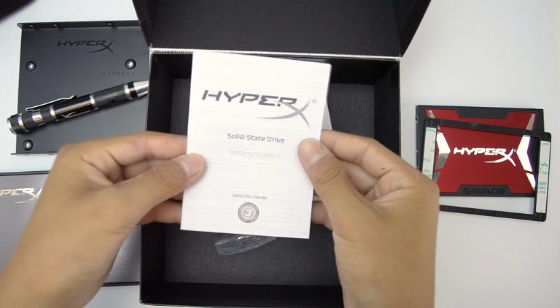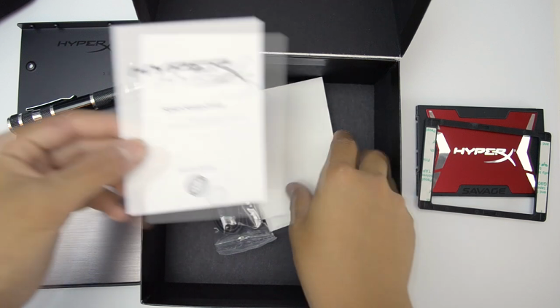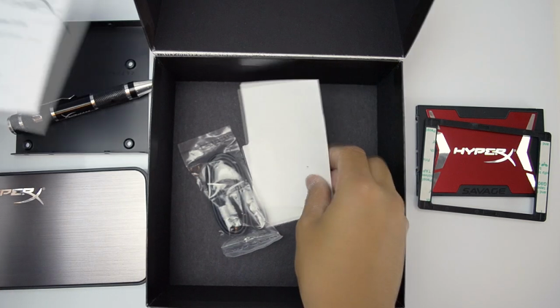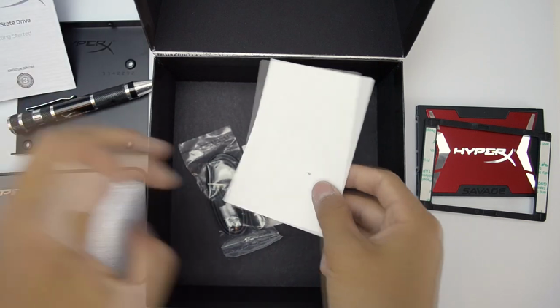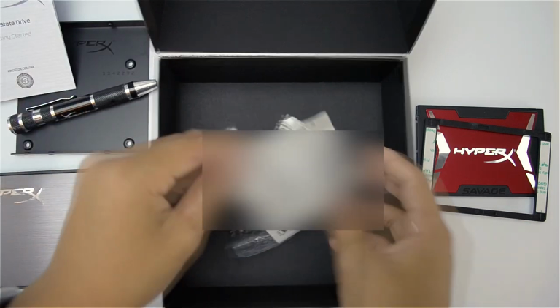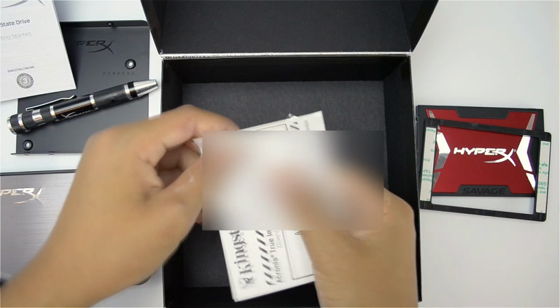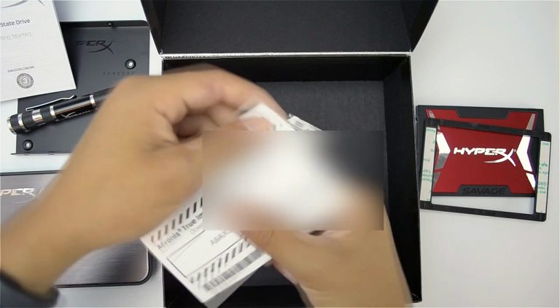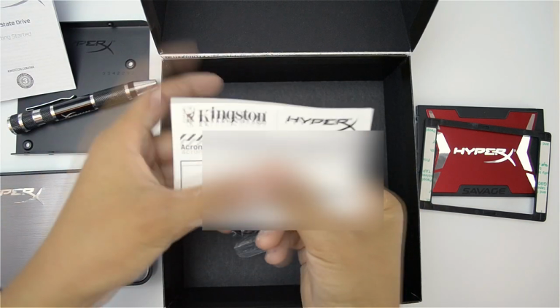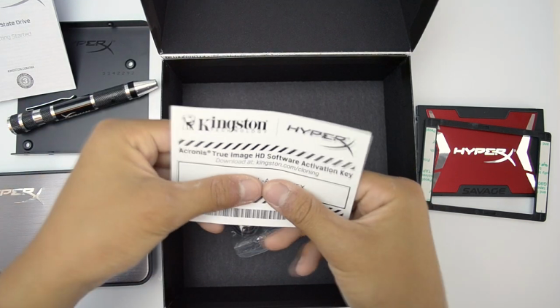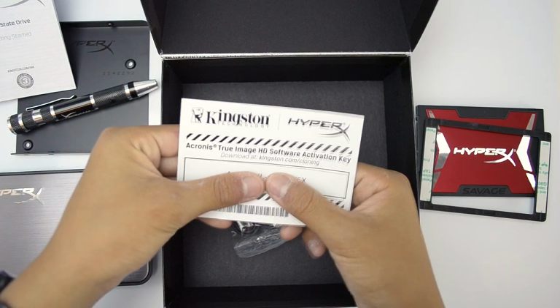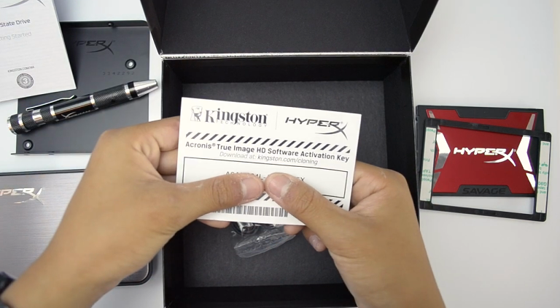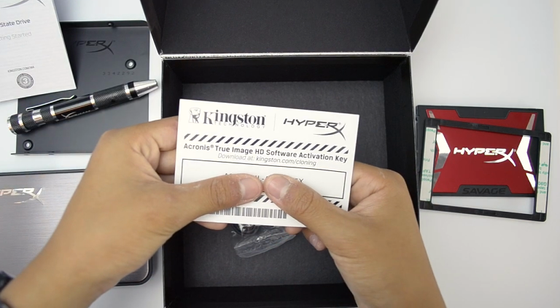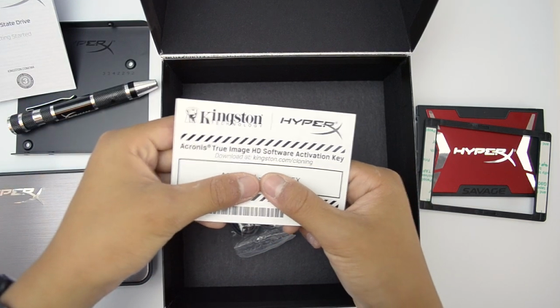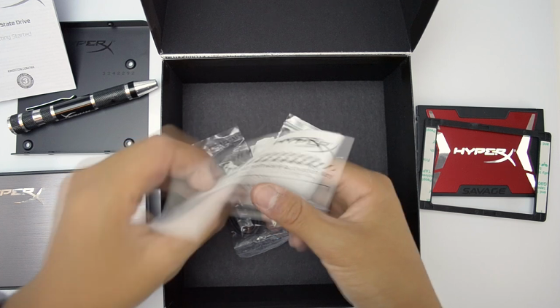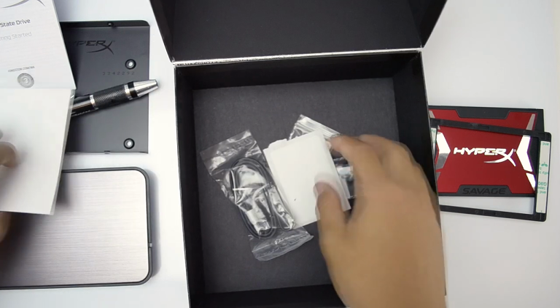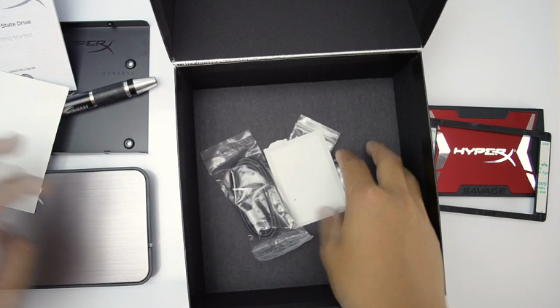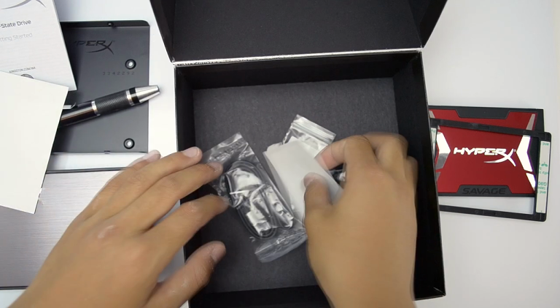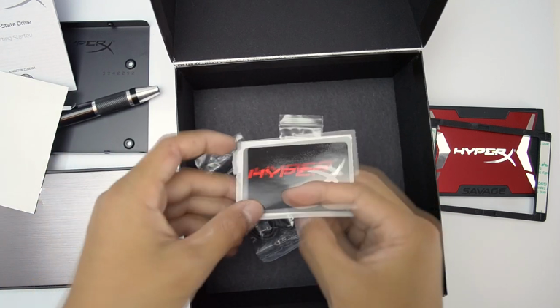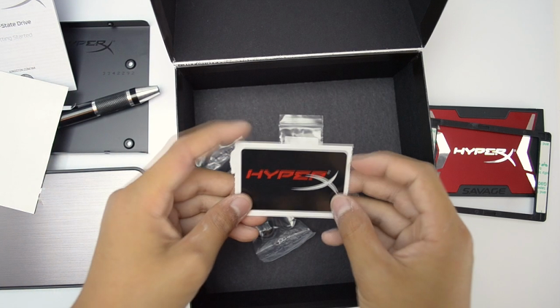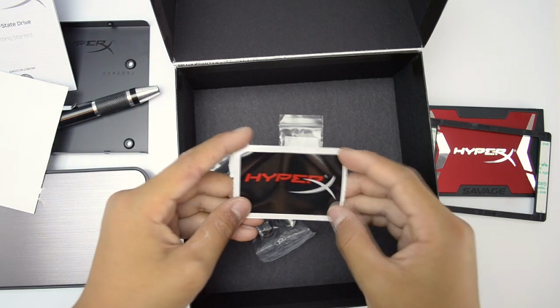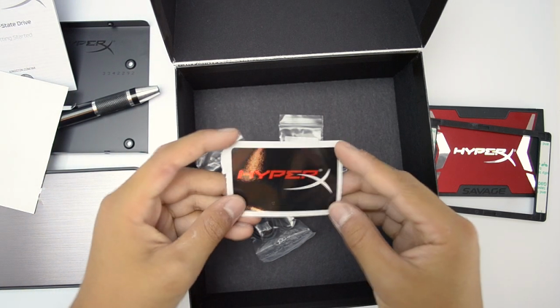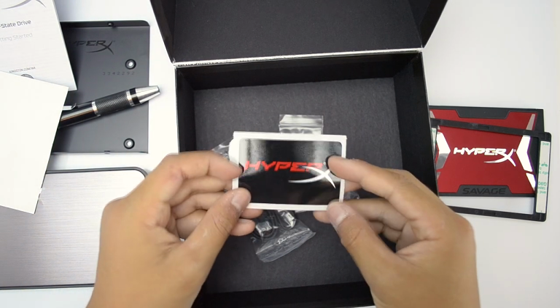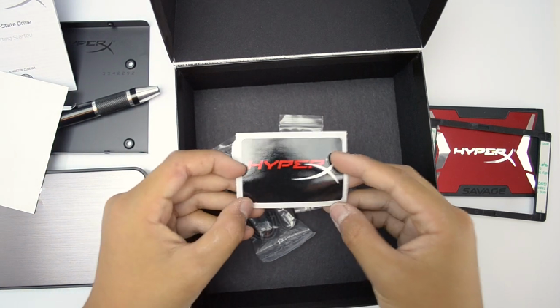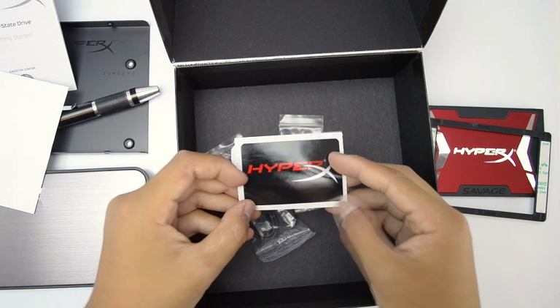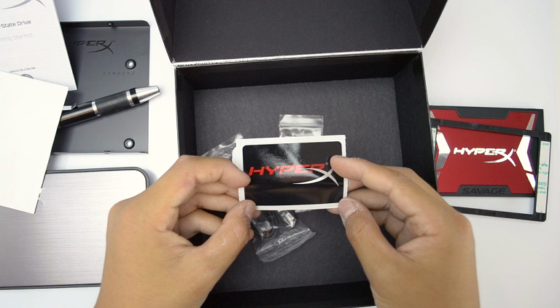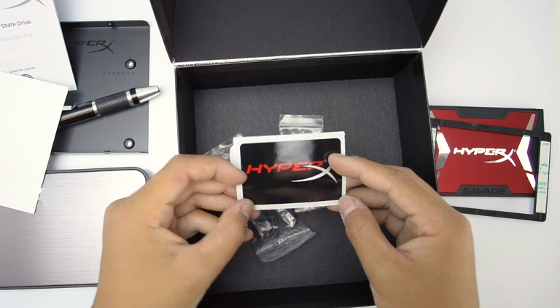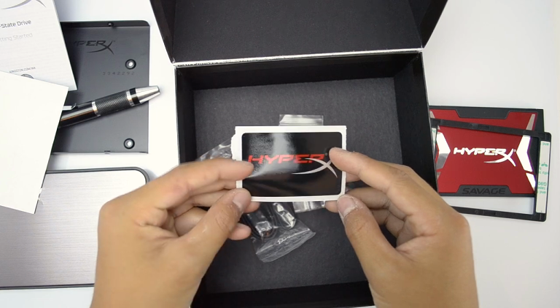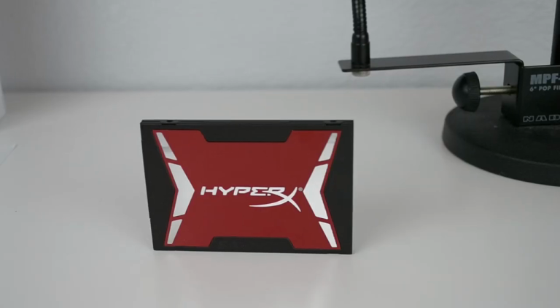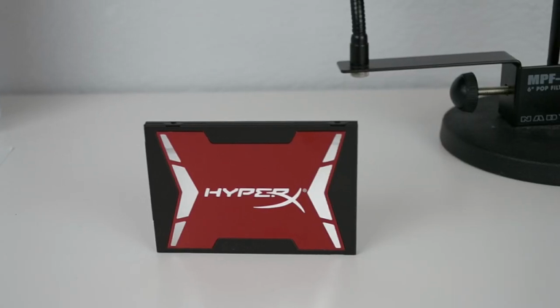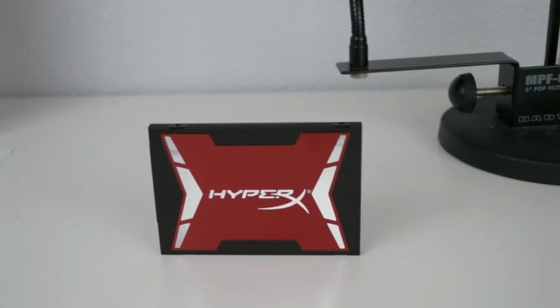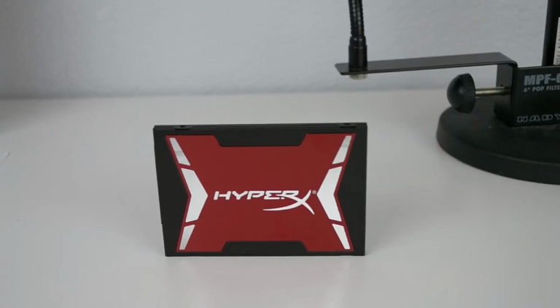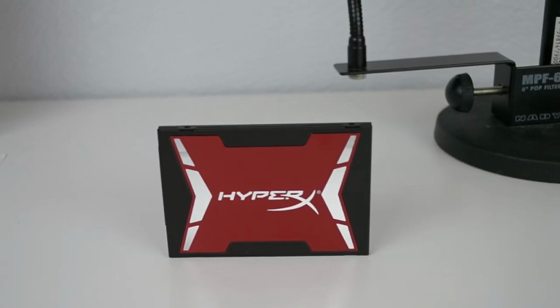Inside the box there are also some screws and manuals, and finally you get a USB 3.0 micro USB cable to attach the external hard drive to the computer.